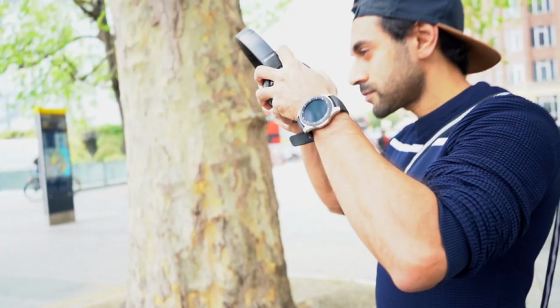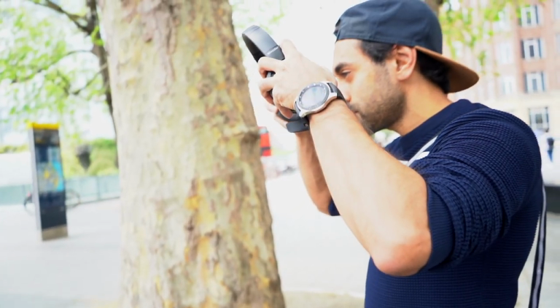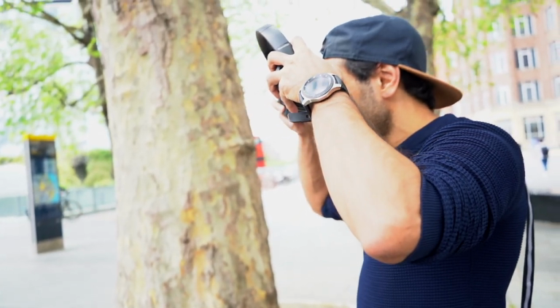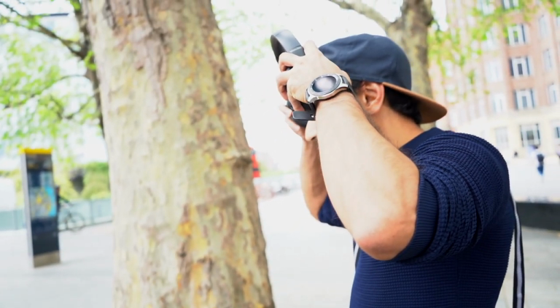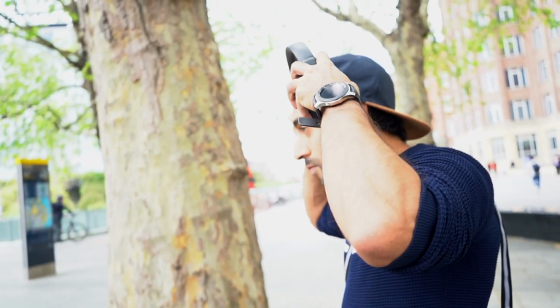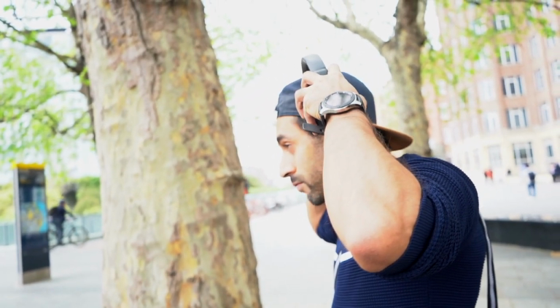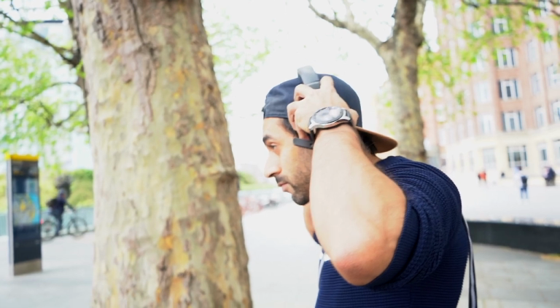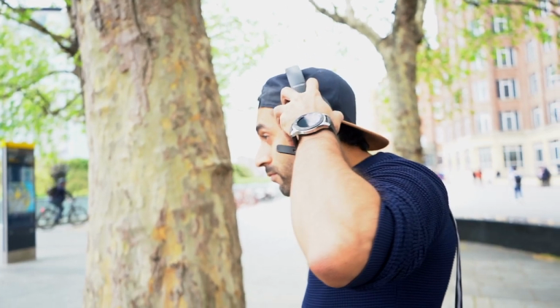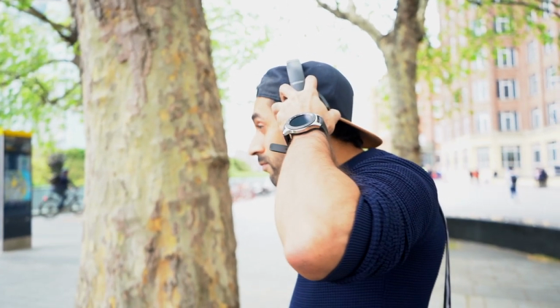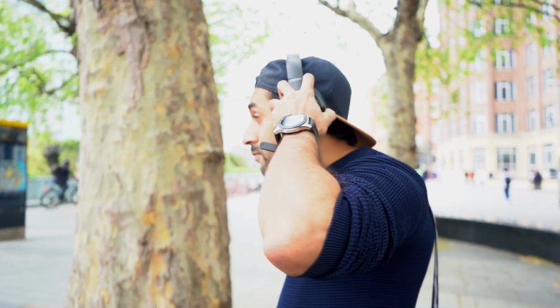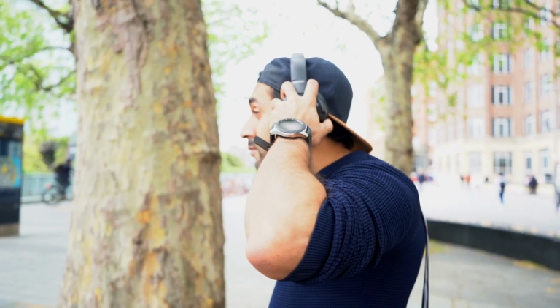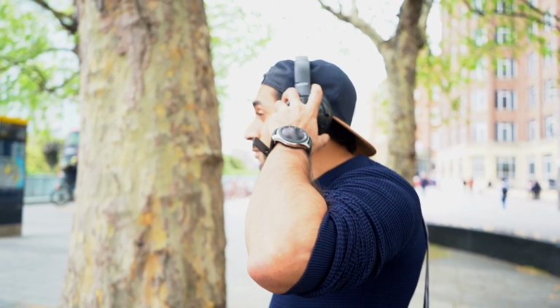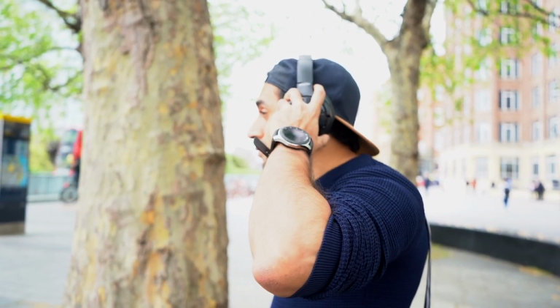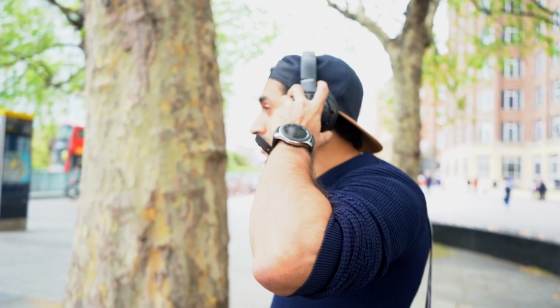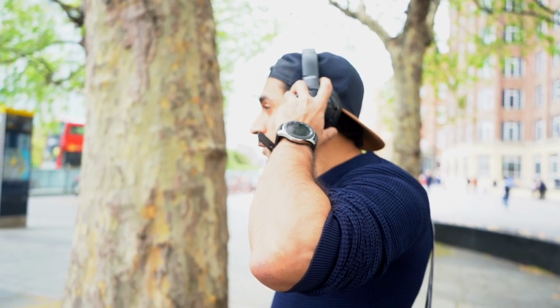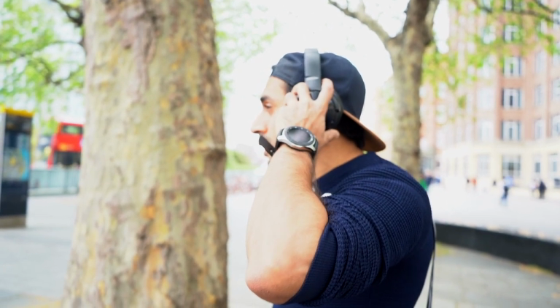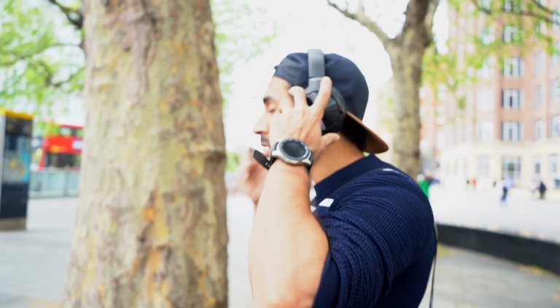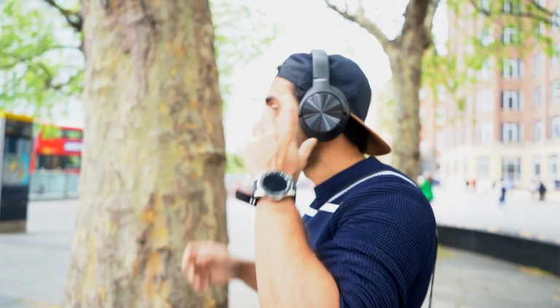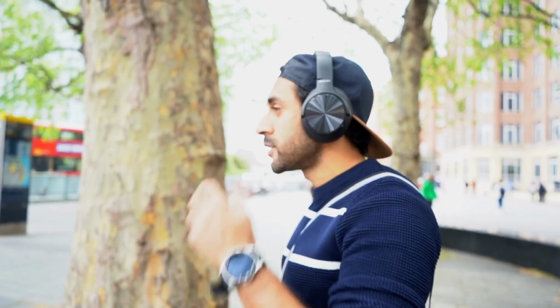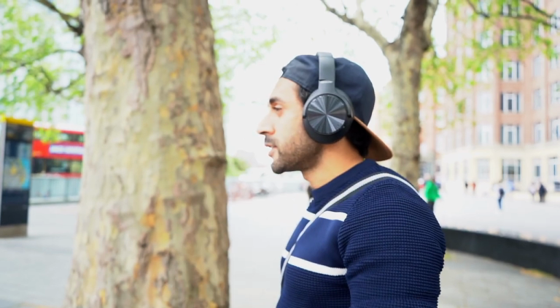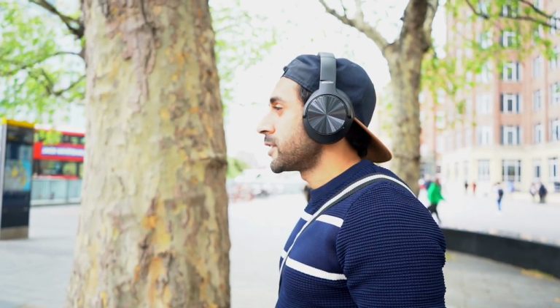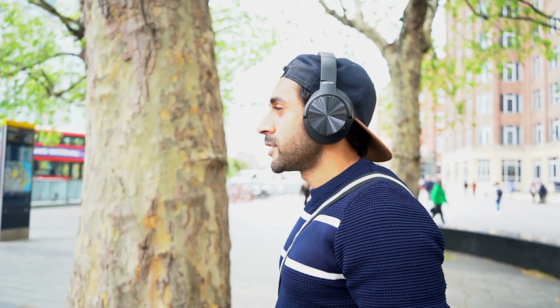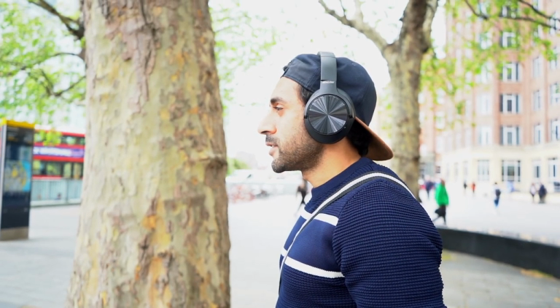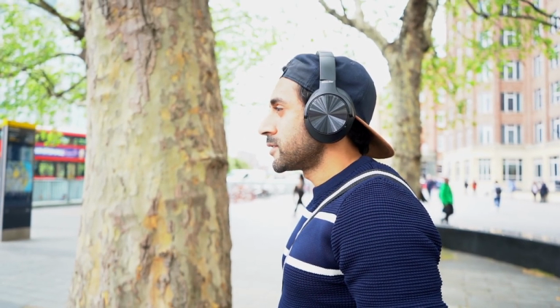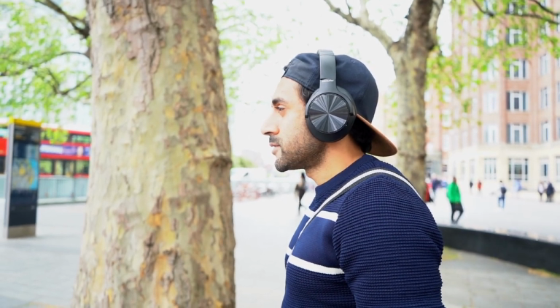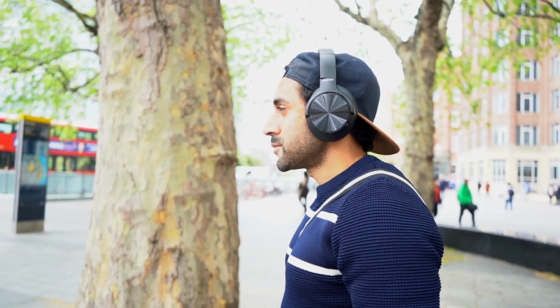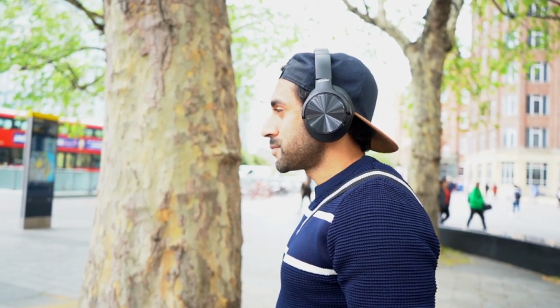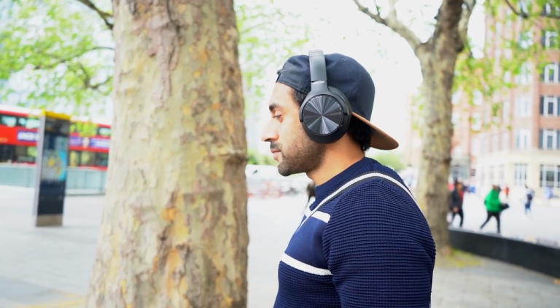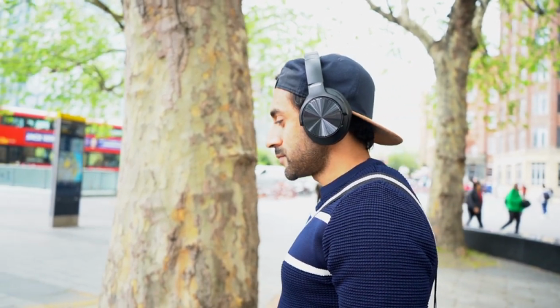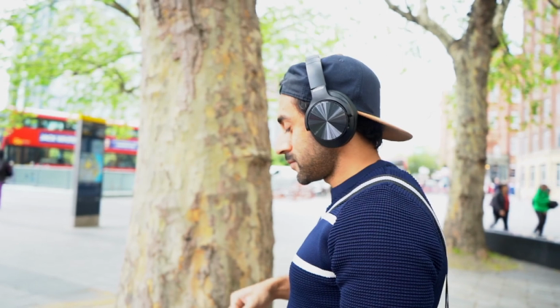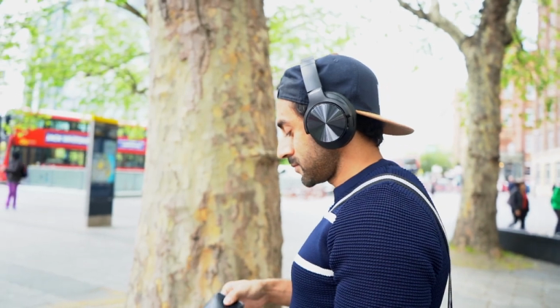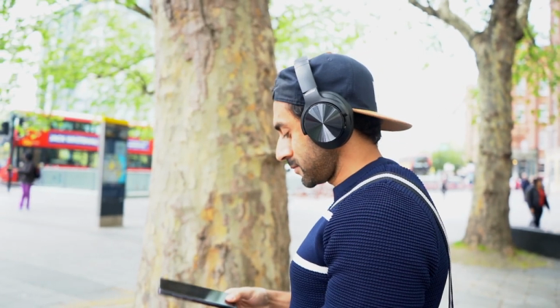And finally, the audio quality. When listening, I found the bass was really good — far better than any other over-ear headphones I've tried in the past. This one is far superior to them.